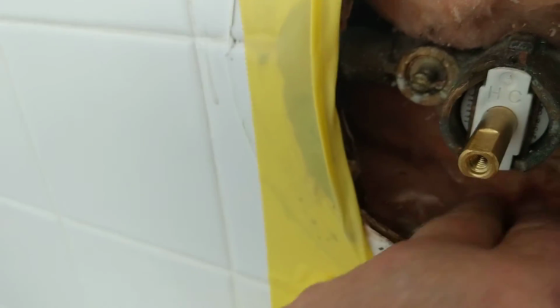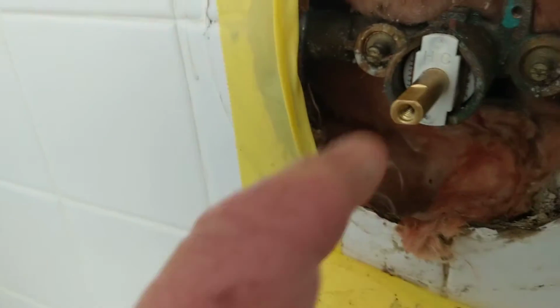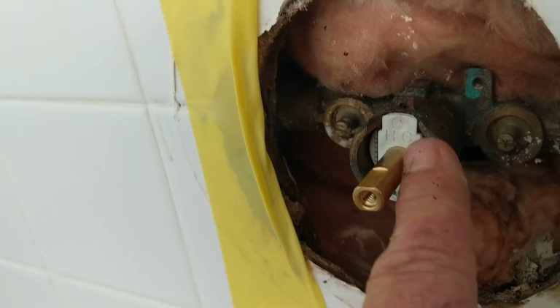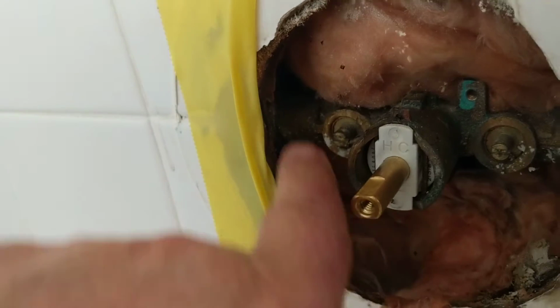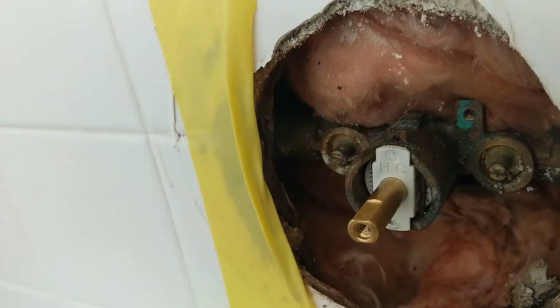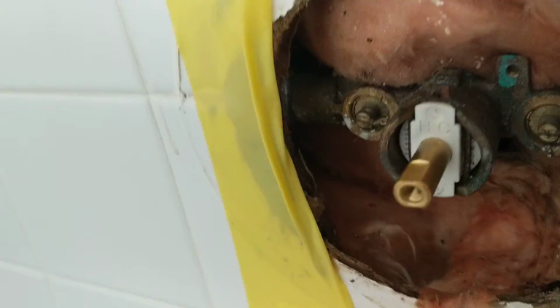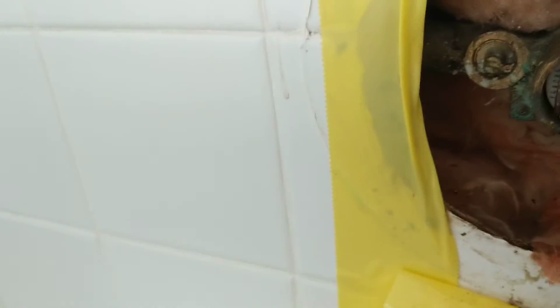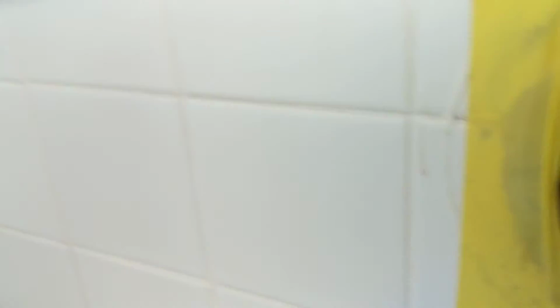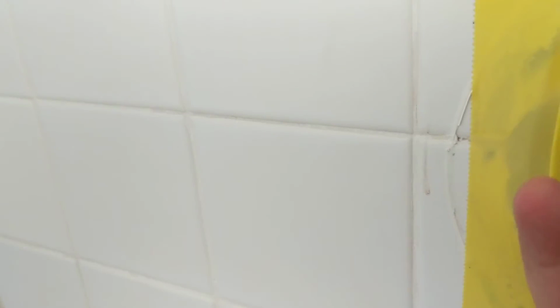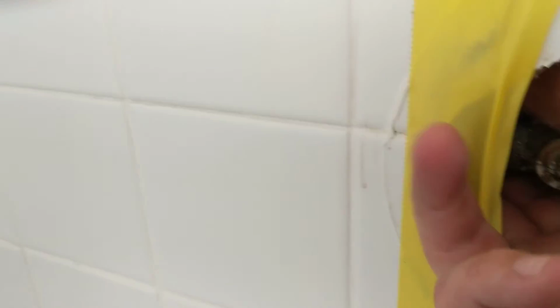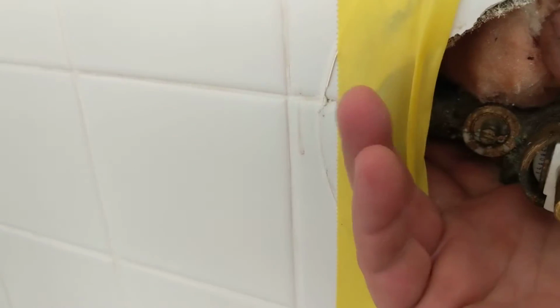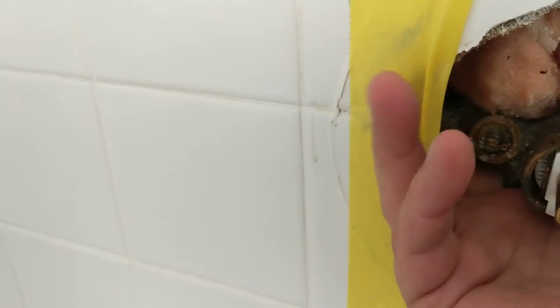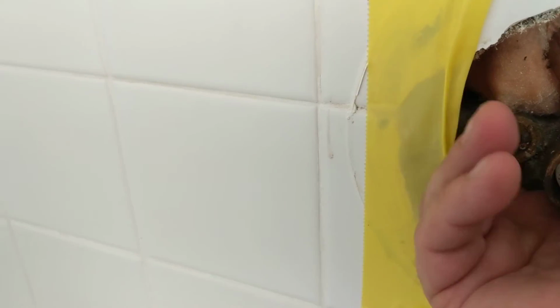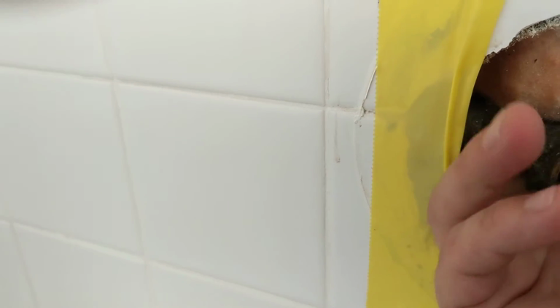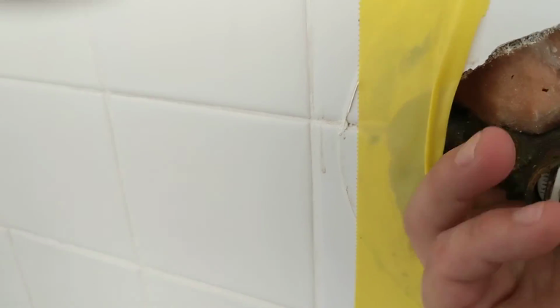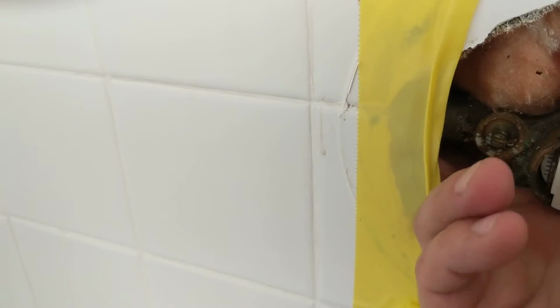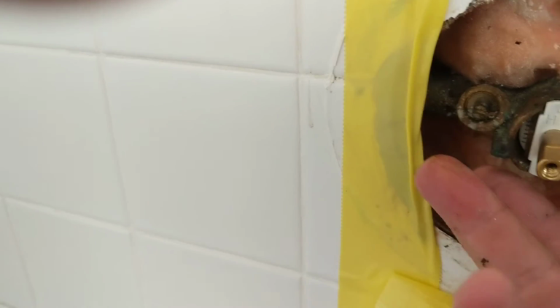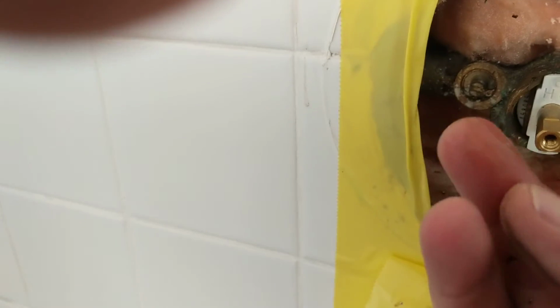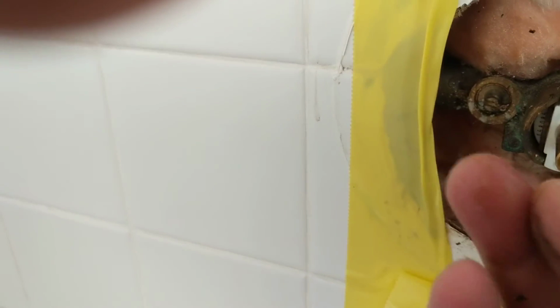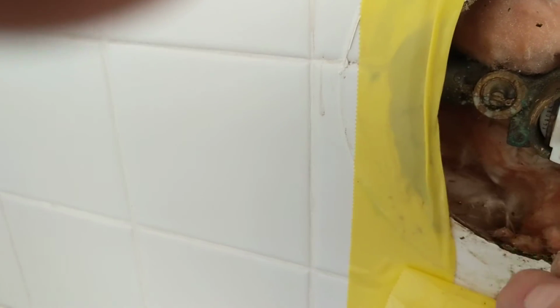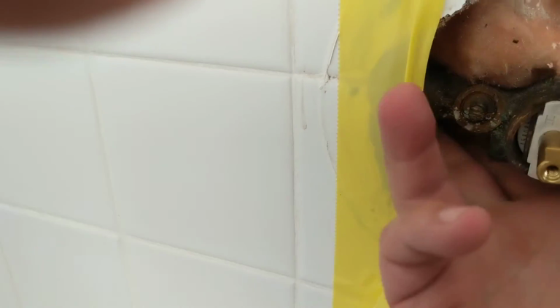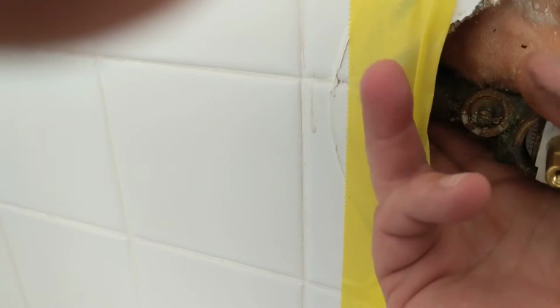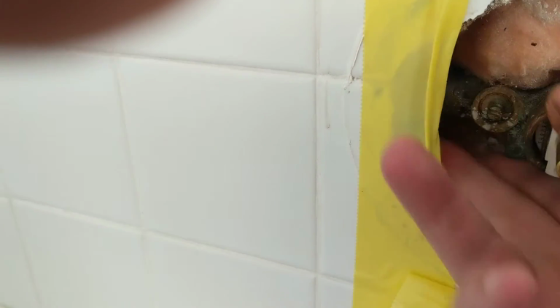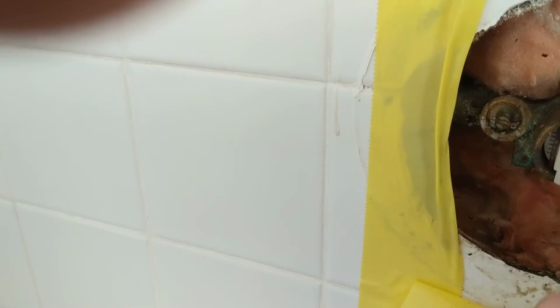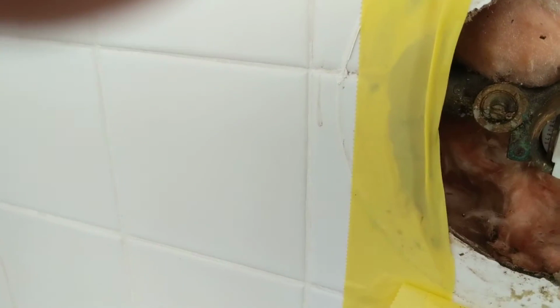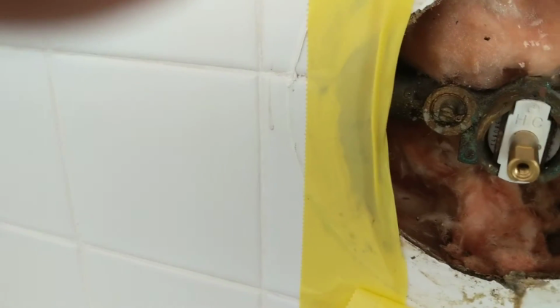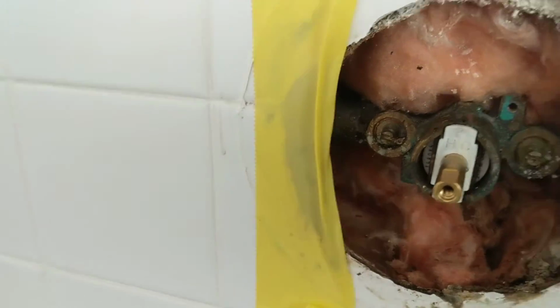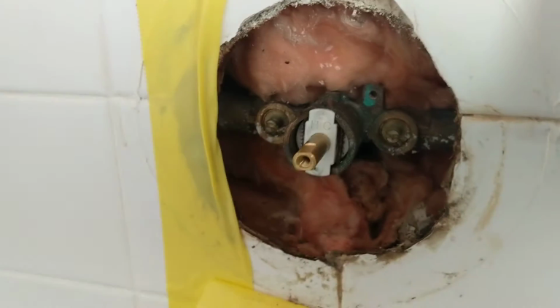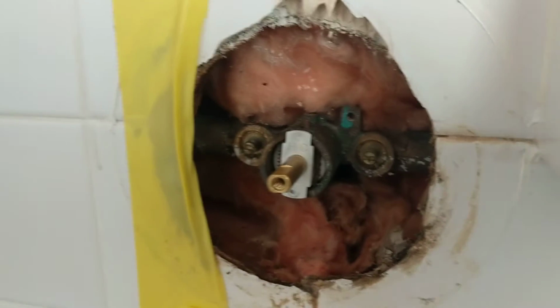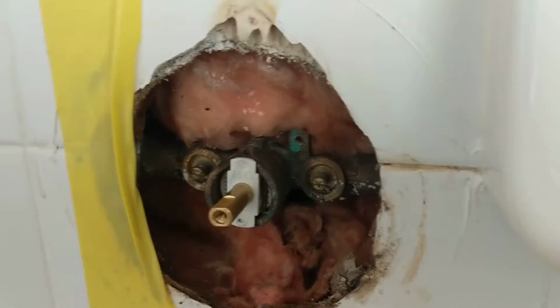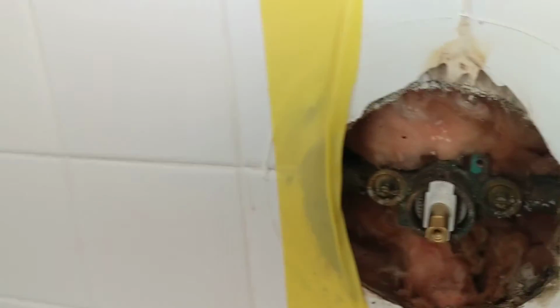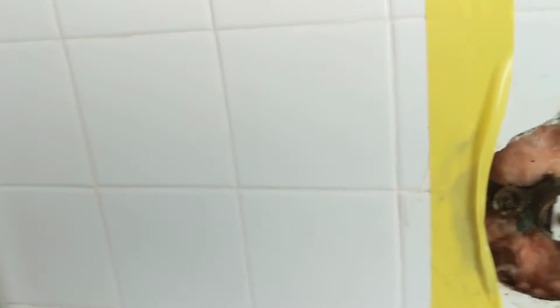We had a shower valve put in, but now I'm starting to think there's a leak over here on this side too — it's soaking wet, it's actually dripping. So the homeowner is going to have to replace this entire valve. But anyway, all of this is coming out.